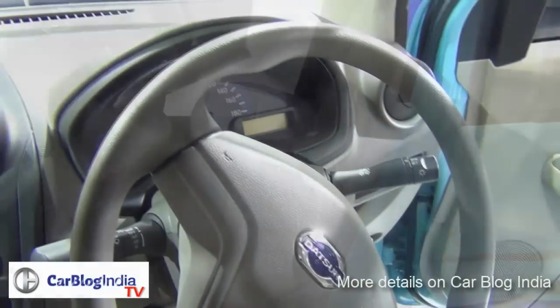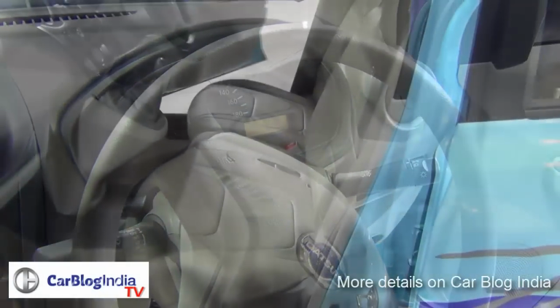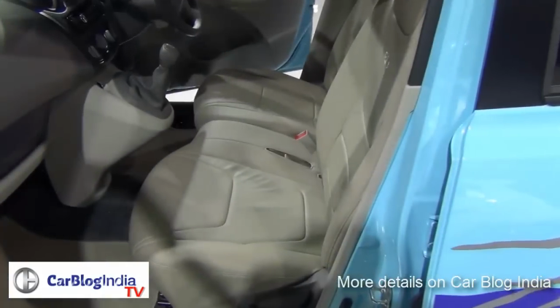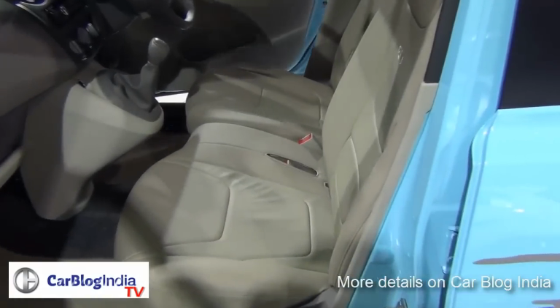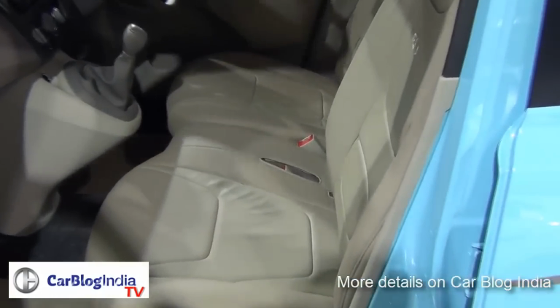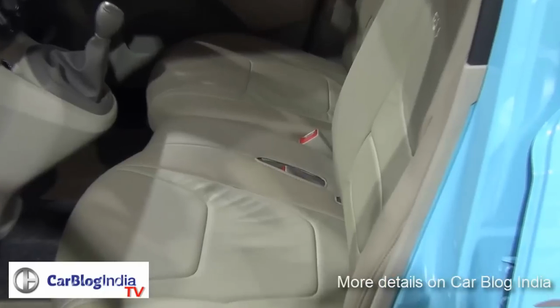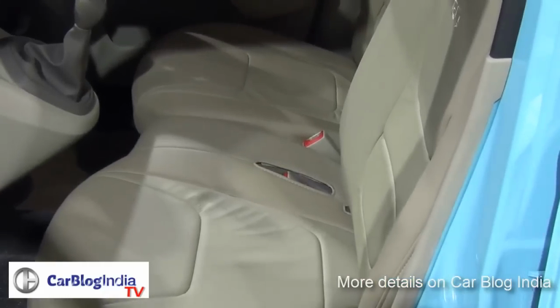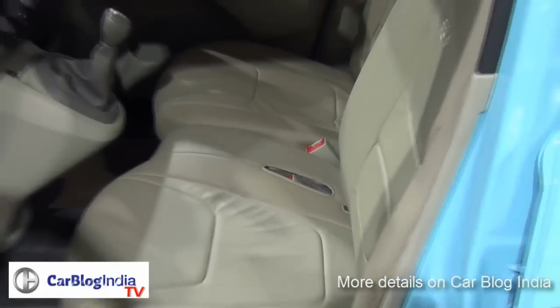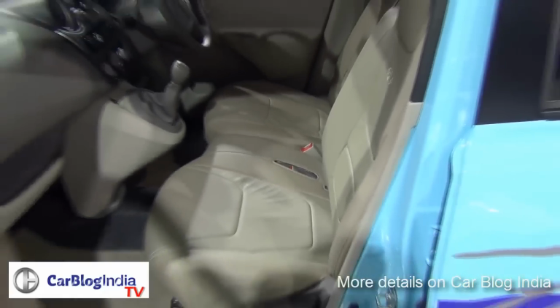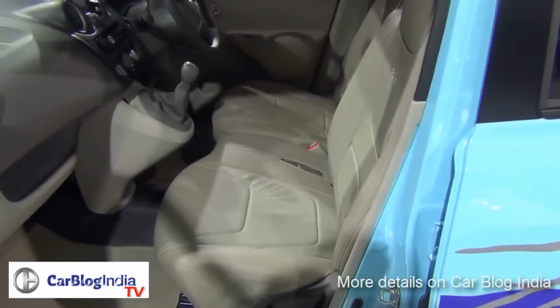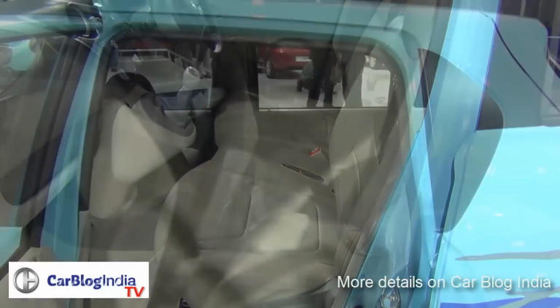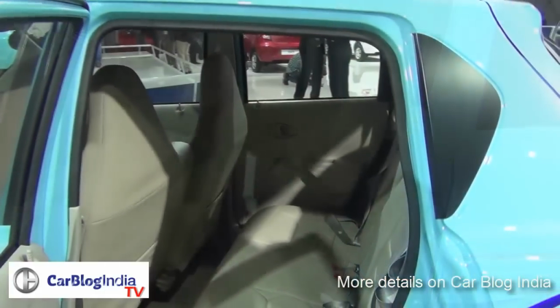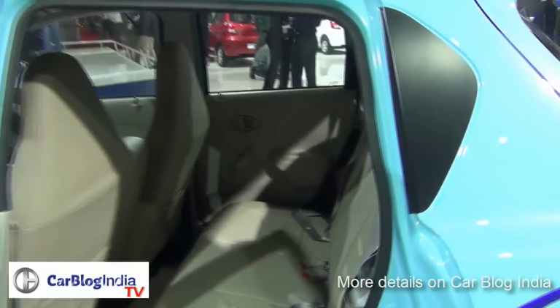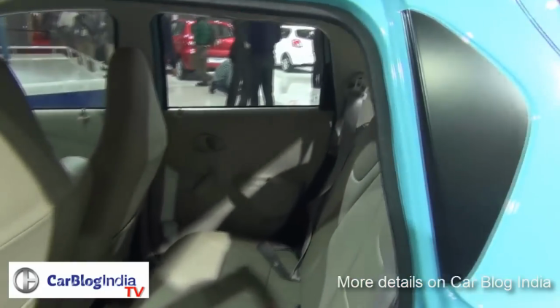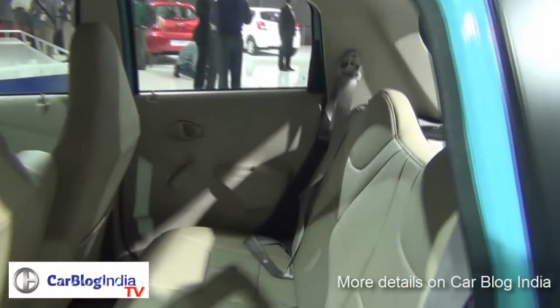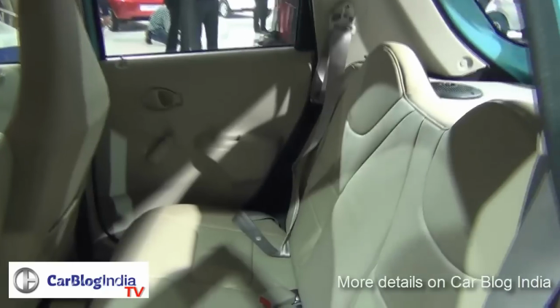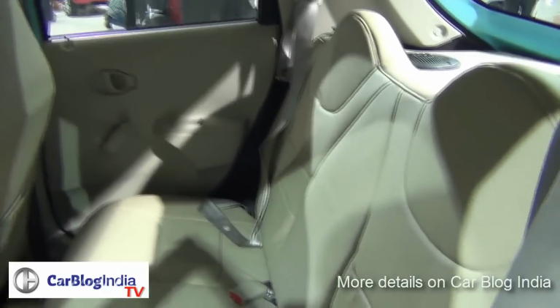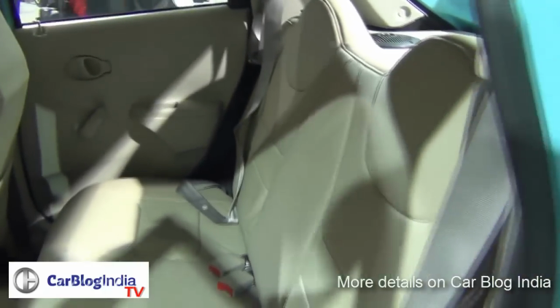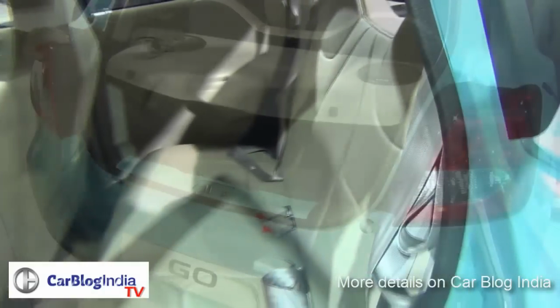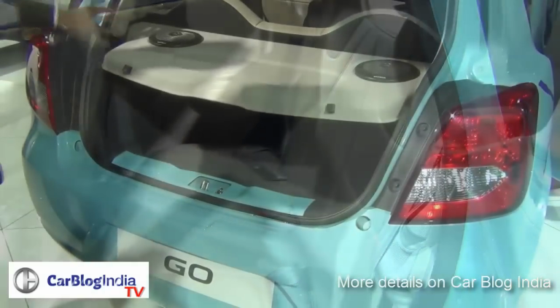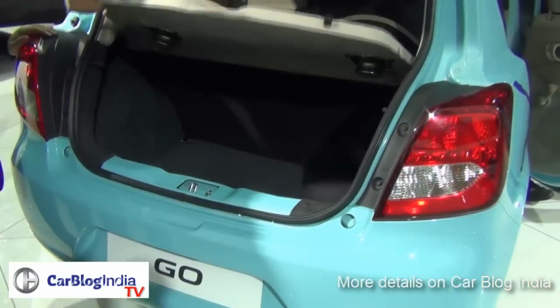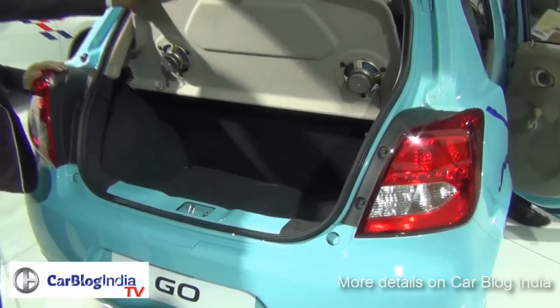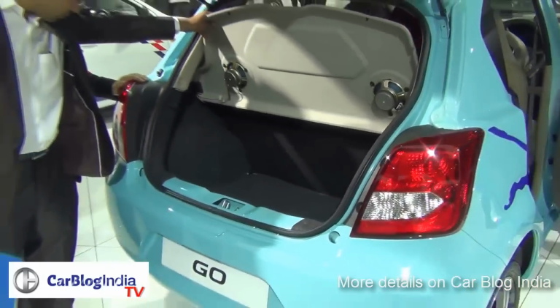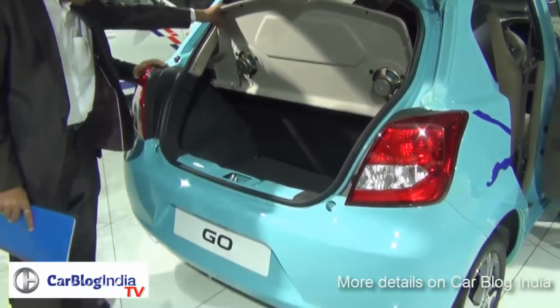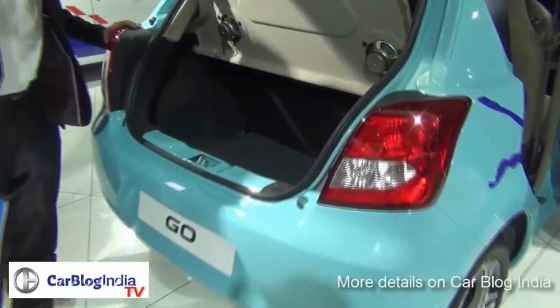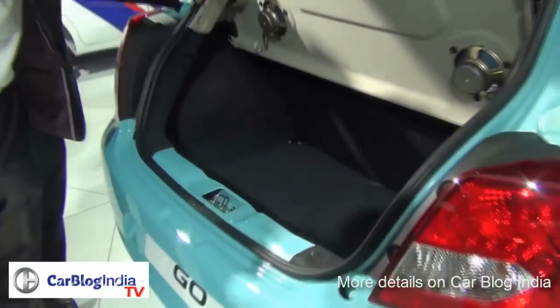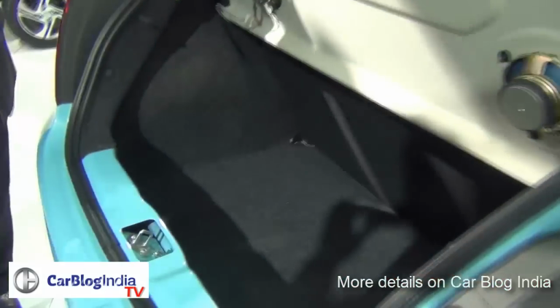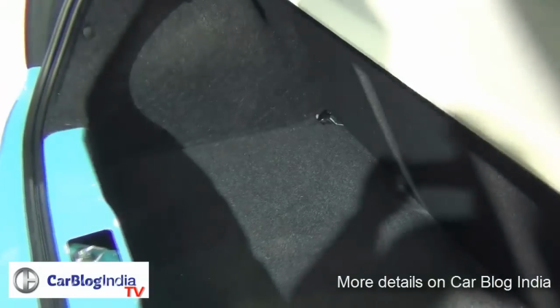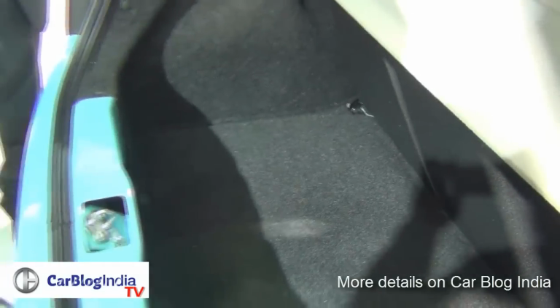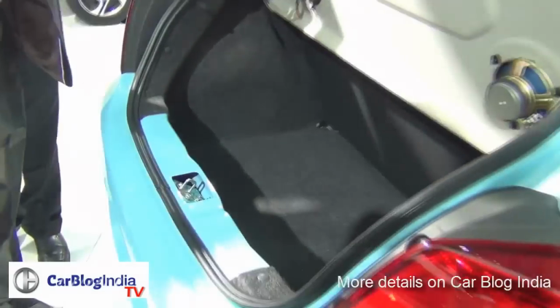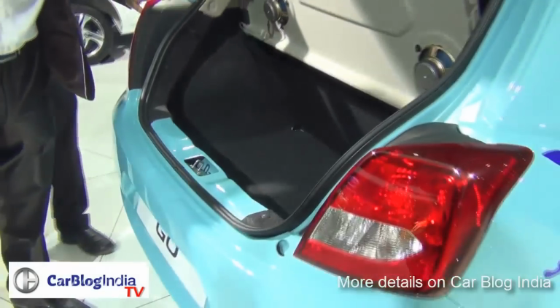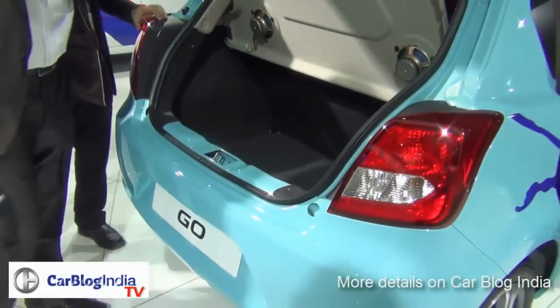The car looks fairly simple on the front, and there are bench seats at the front. The car is small and compact, but the inside packaging is good and comfortable for five adults.